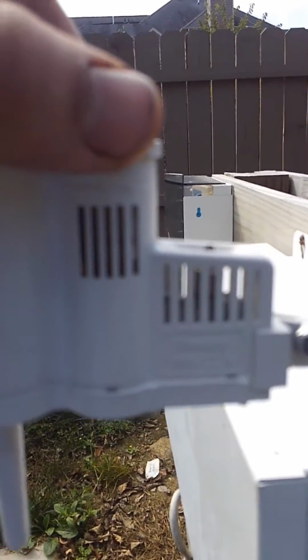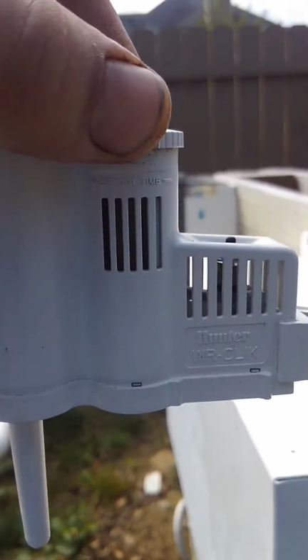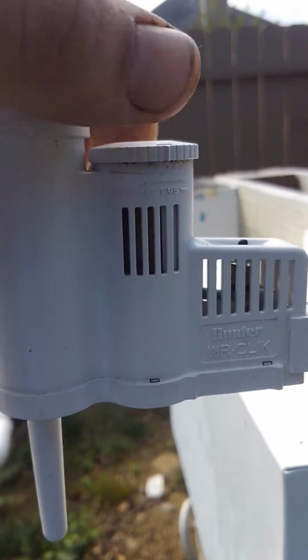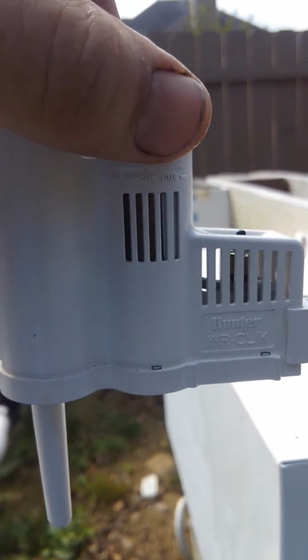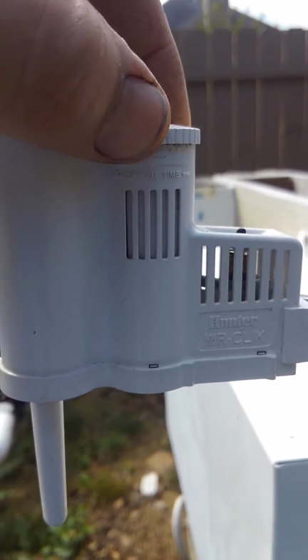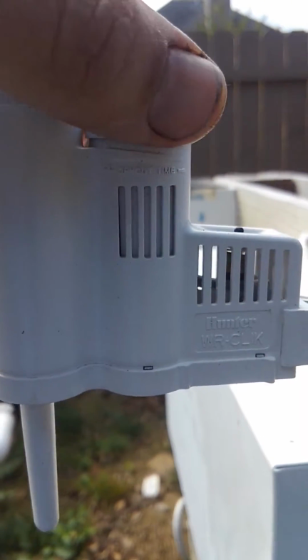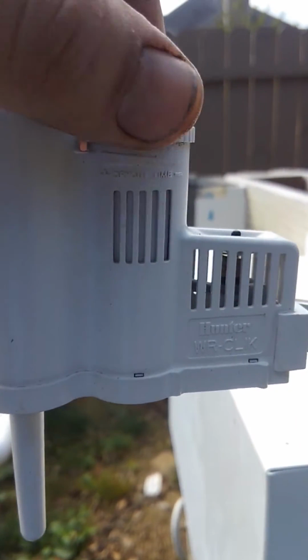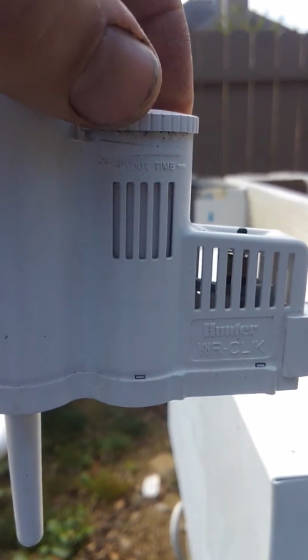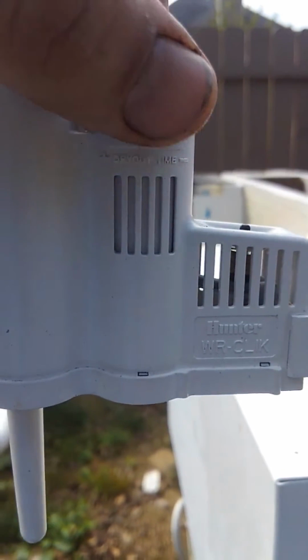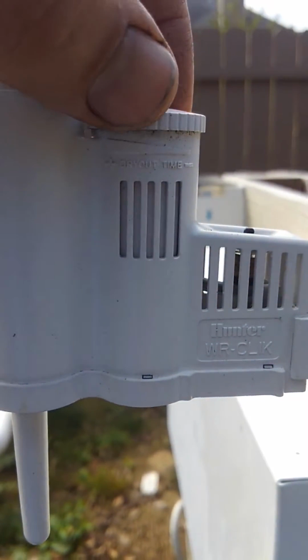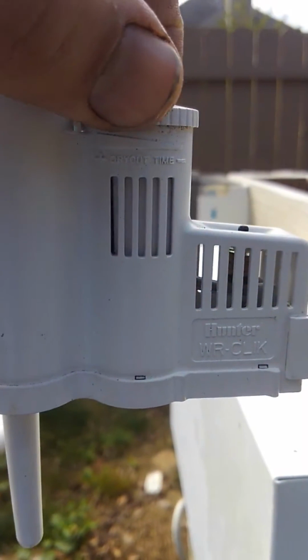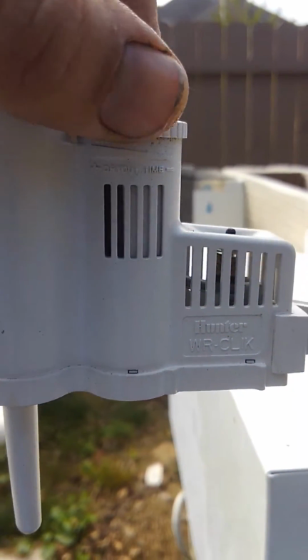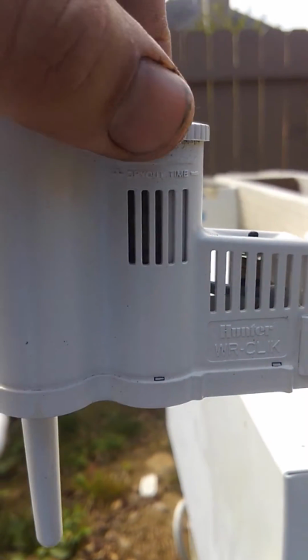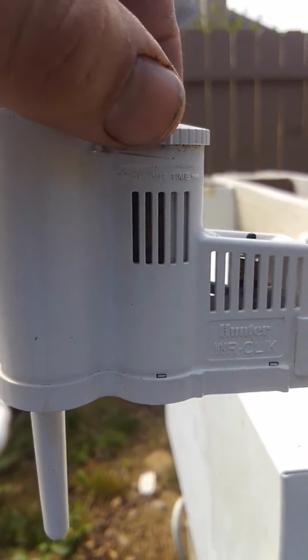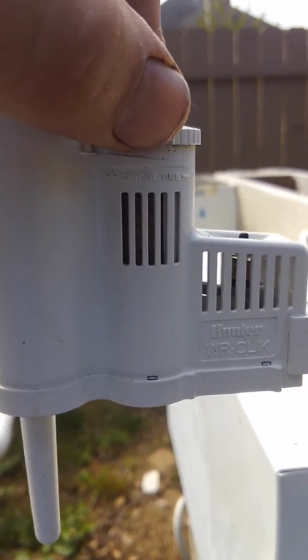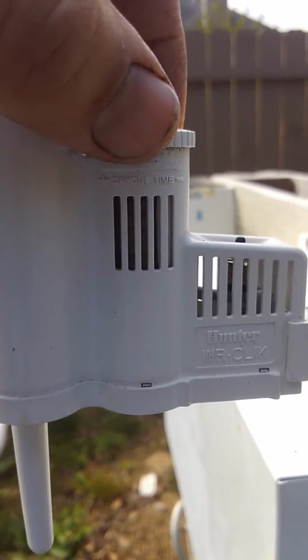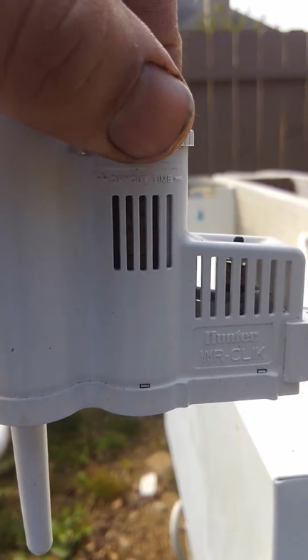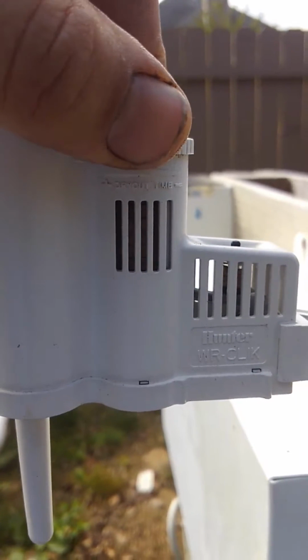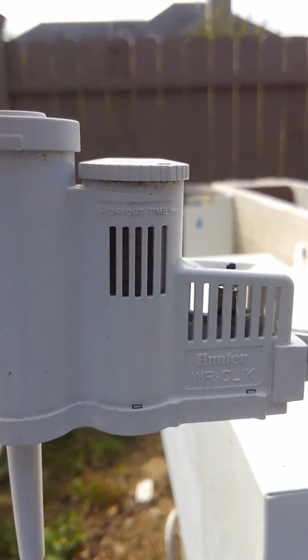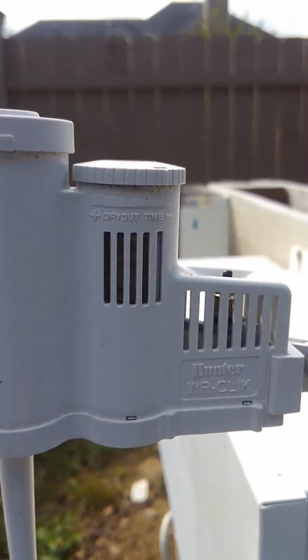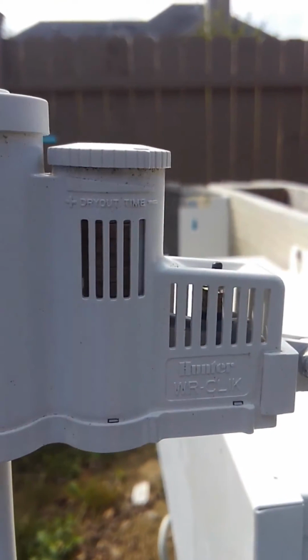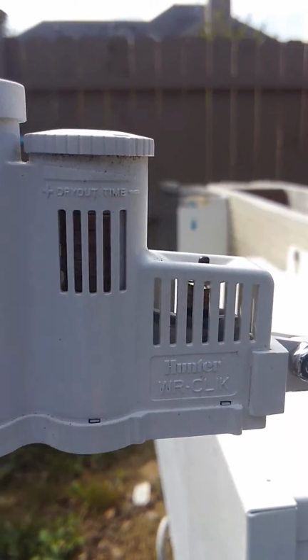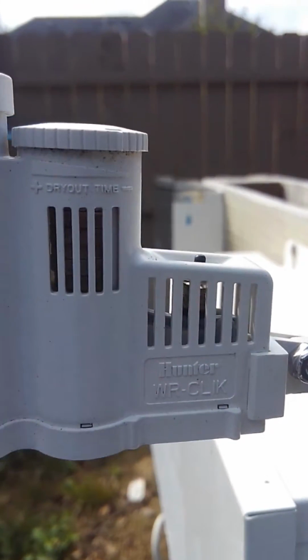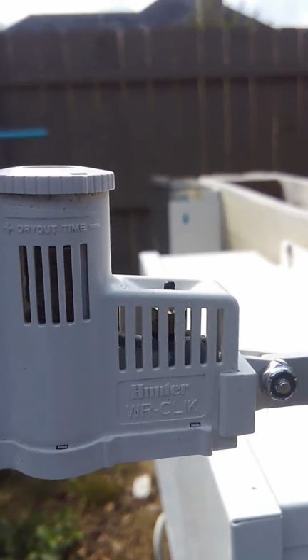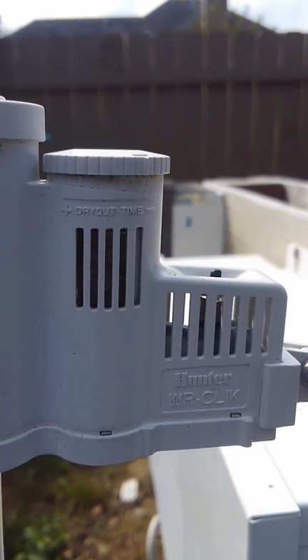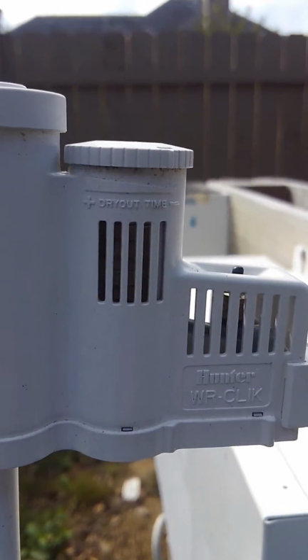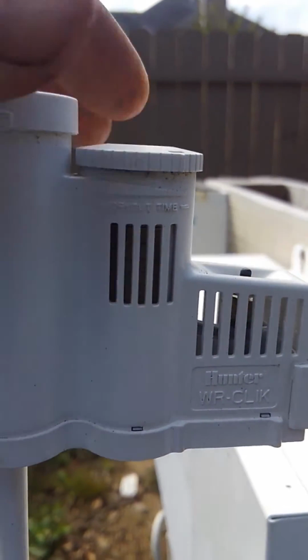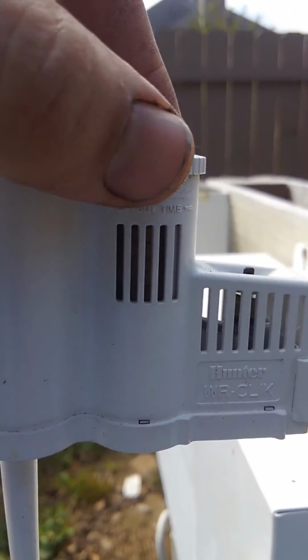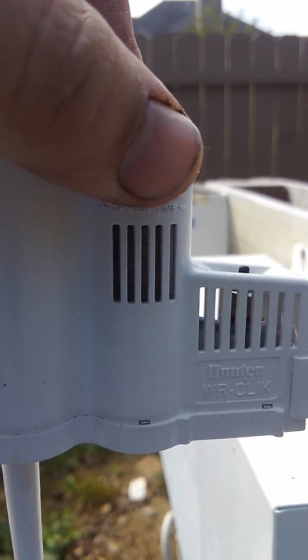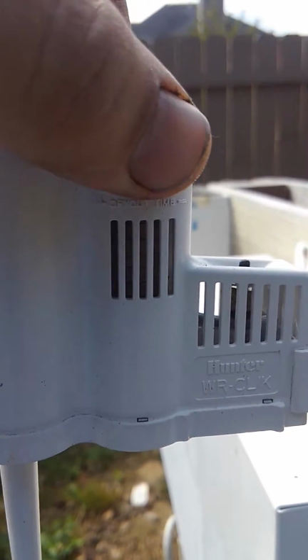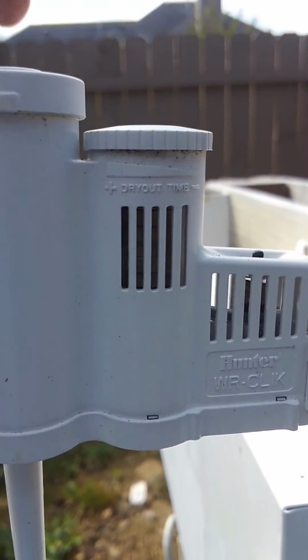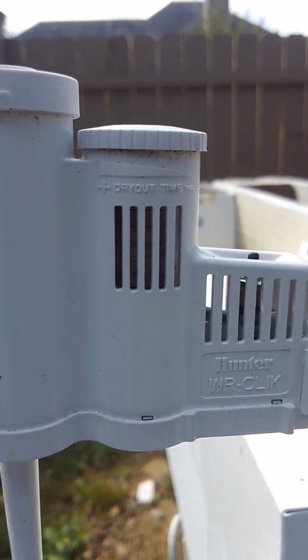This part is your dry-out time. You can close it and open it up — that's your dry-out control. As the sun hits it, if it's in a shady area you want to leave these open all the way, so you open up the vent.